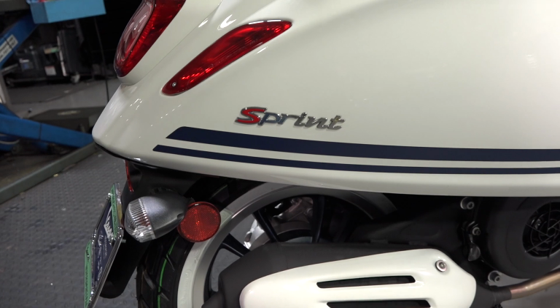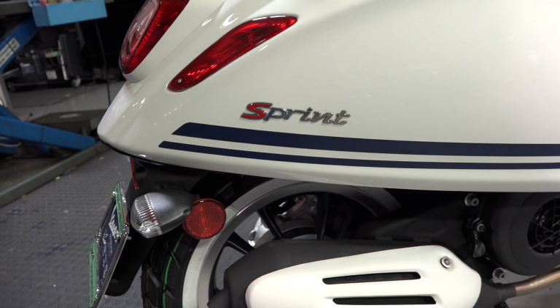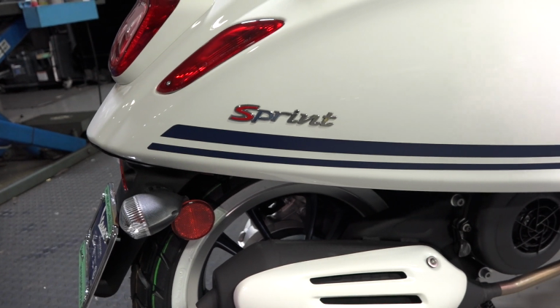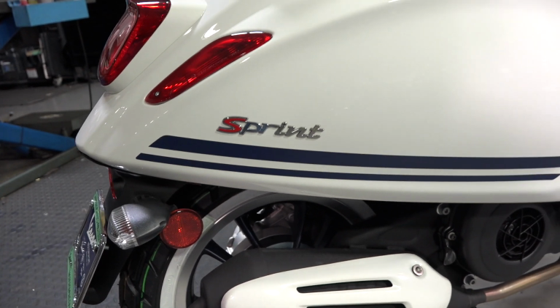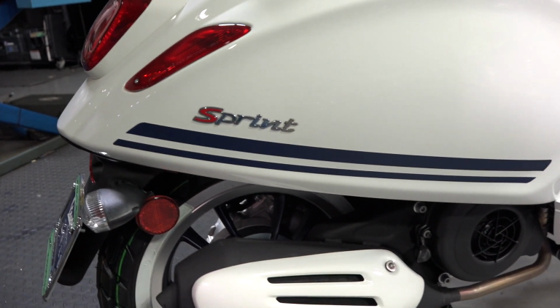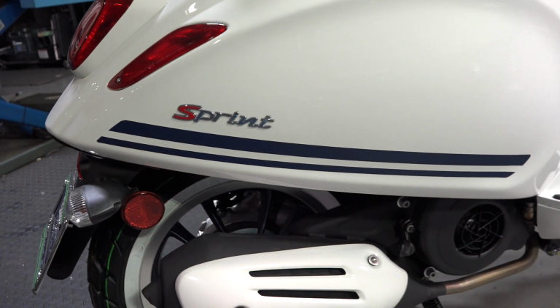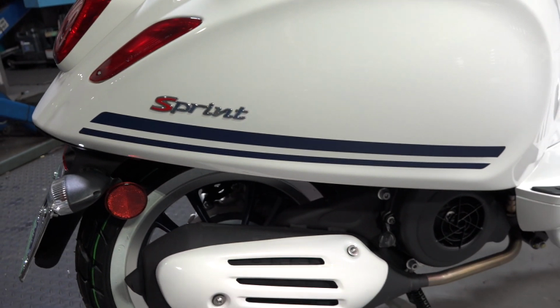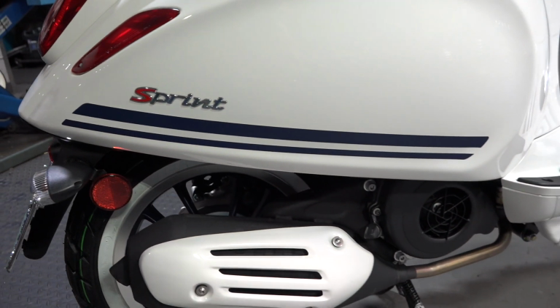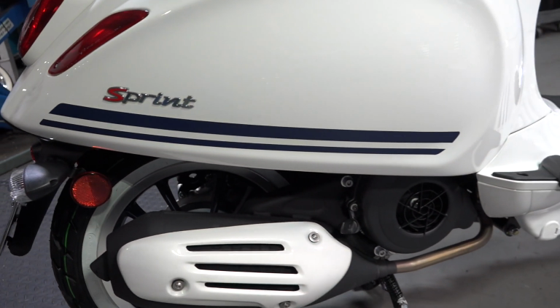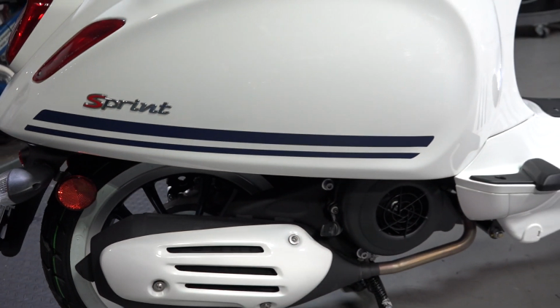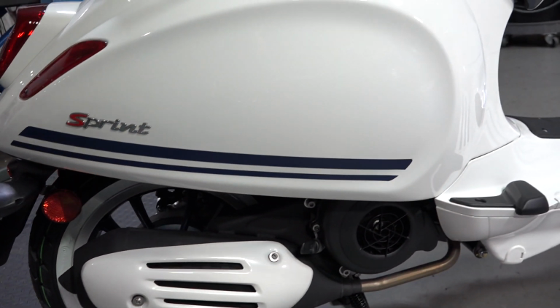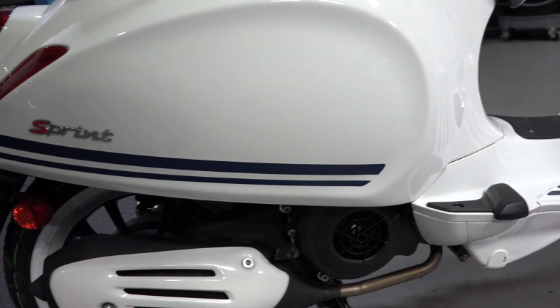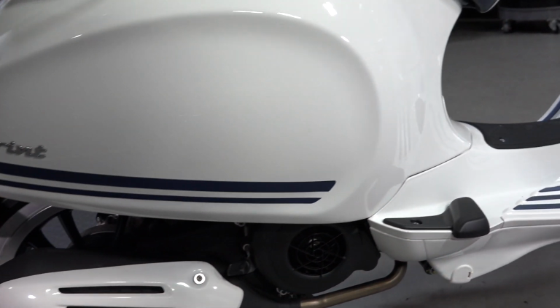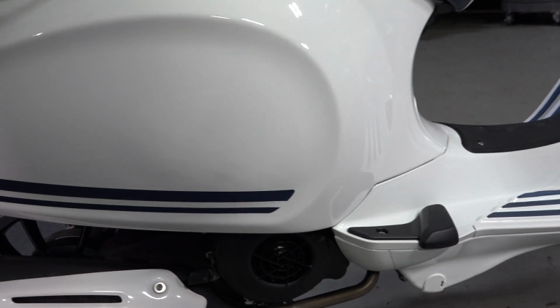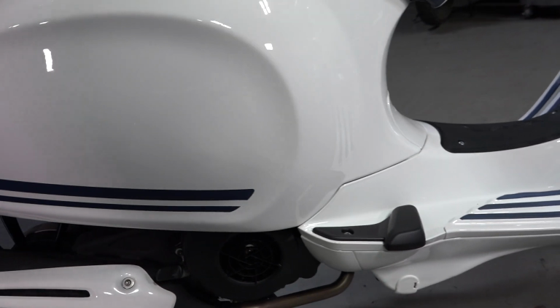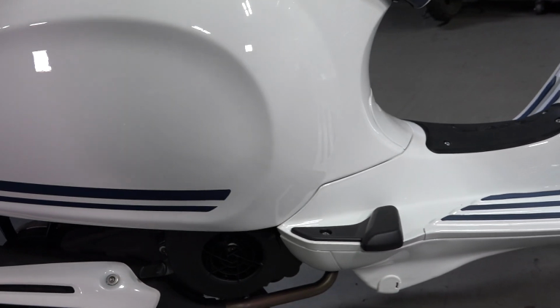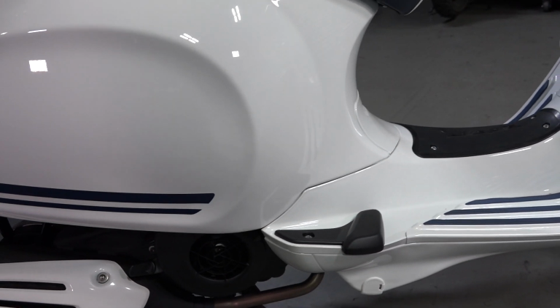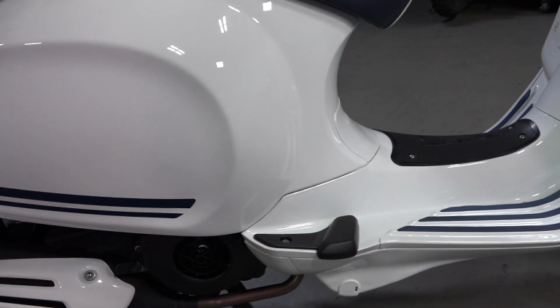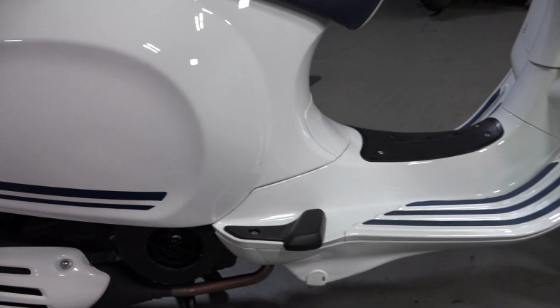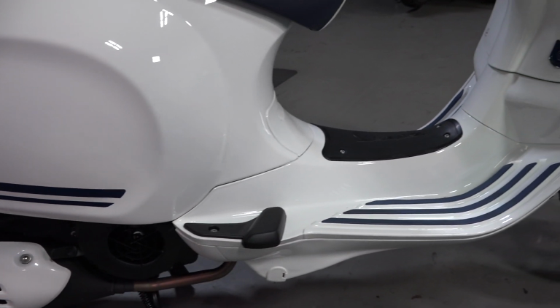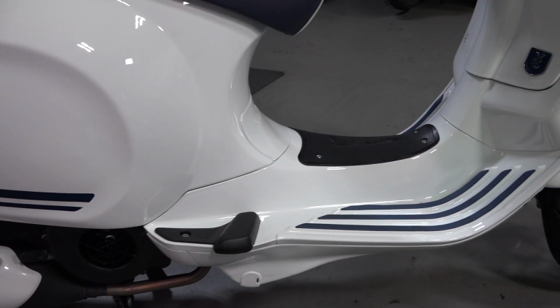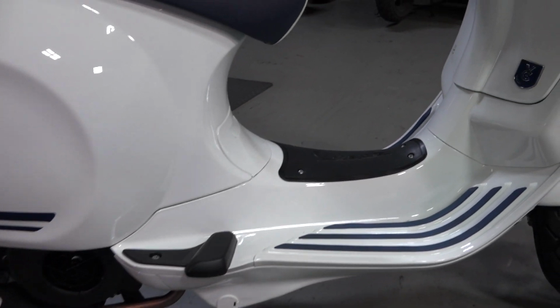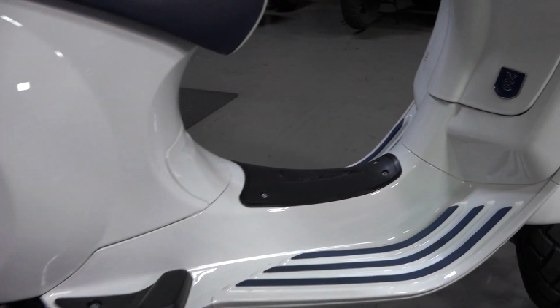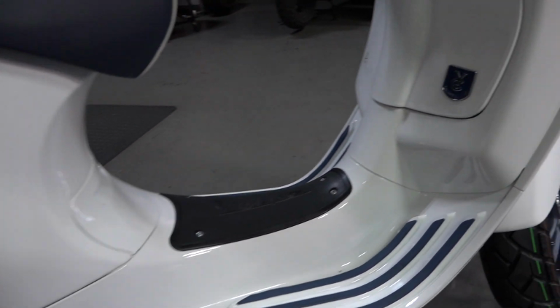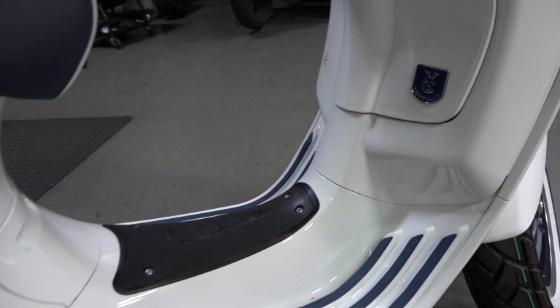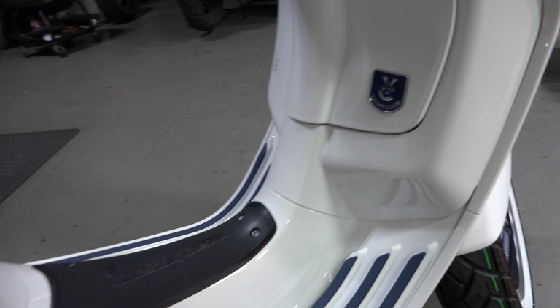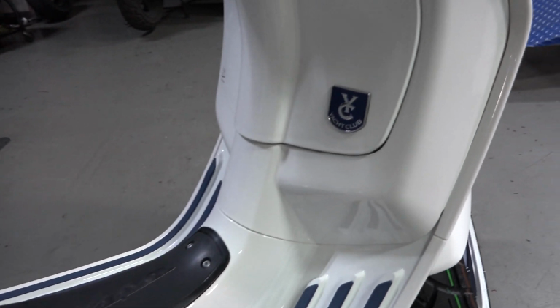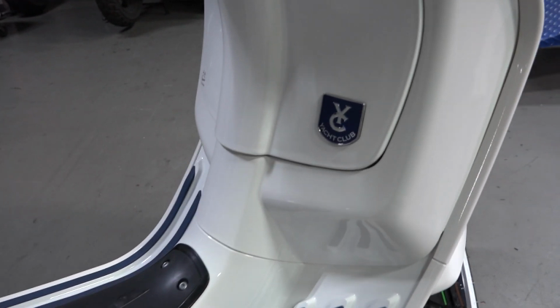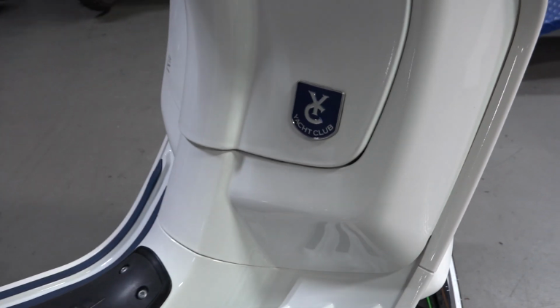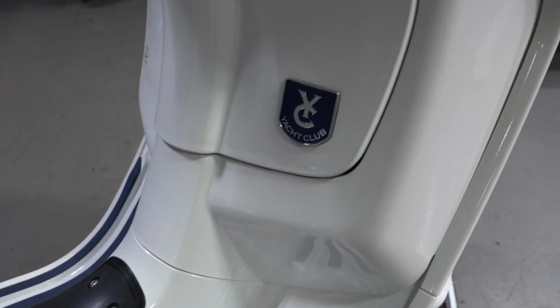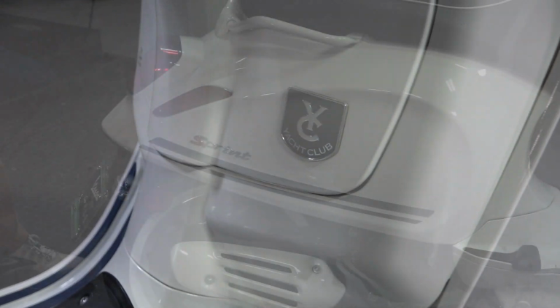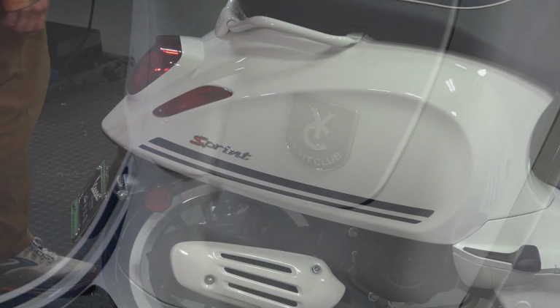I left the taillight with the white bezel and the muffler guard. Same with the belt covers, also in gloss white — looks pretty cool. And it's got the matching Yacht Club wheel in the rear.